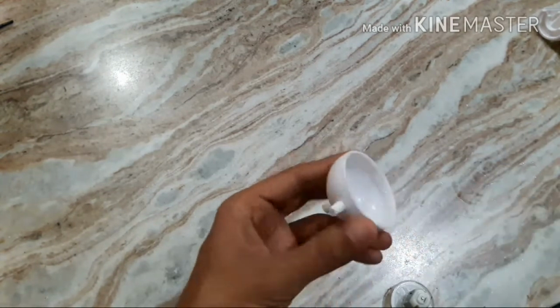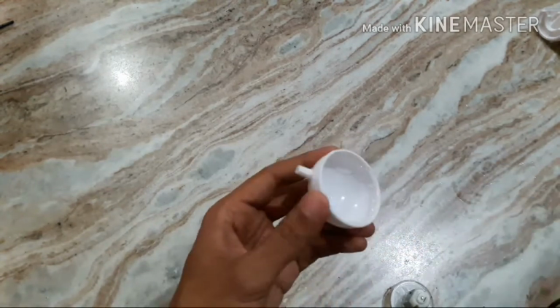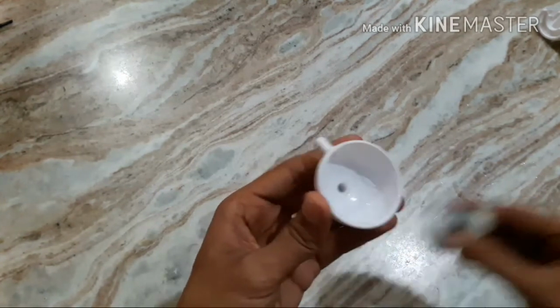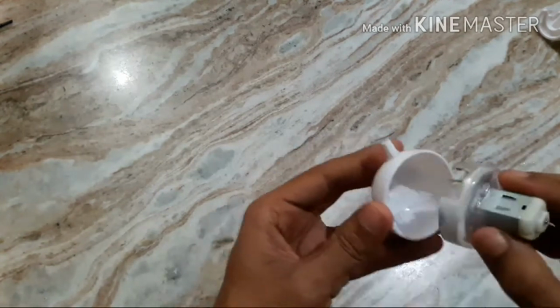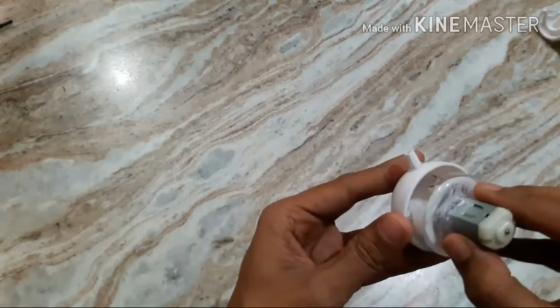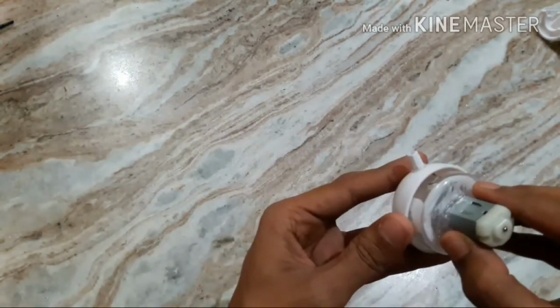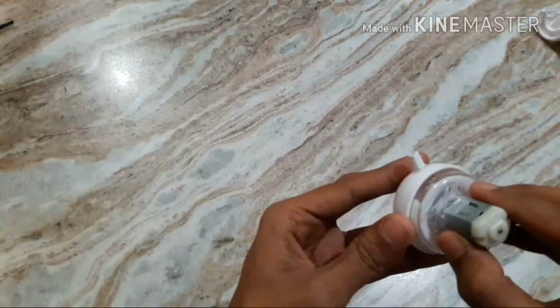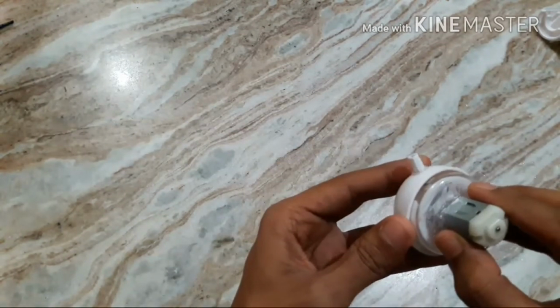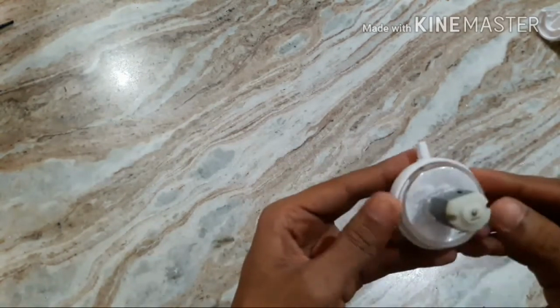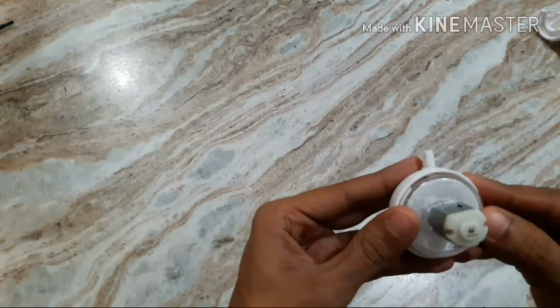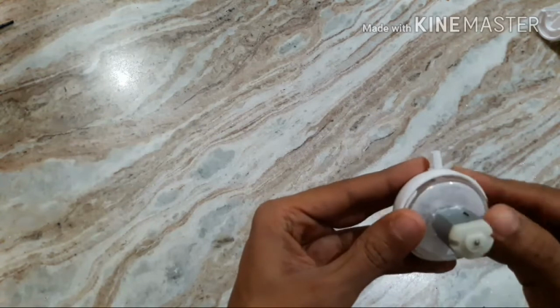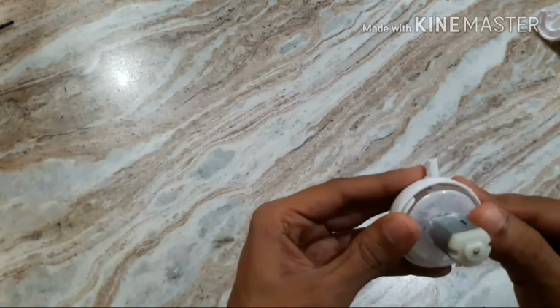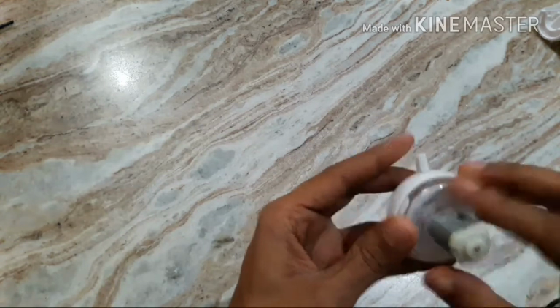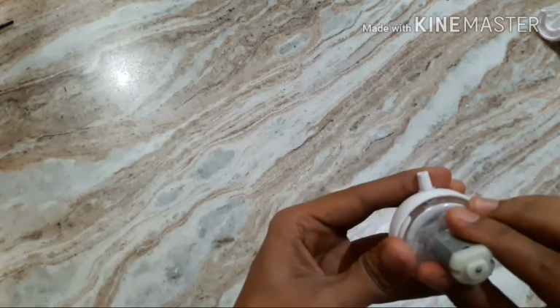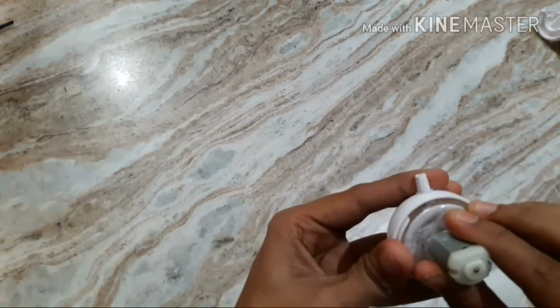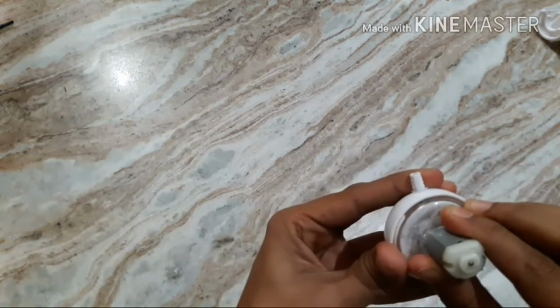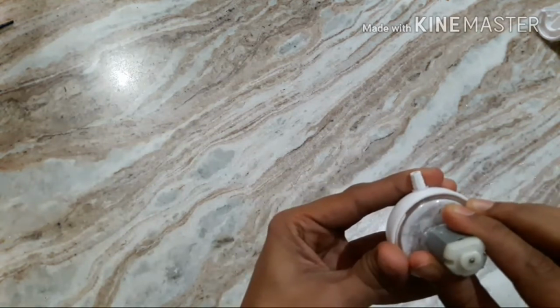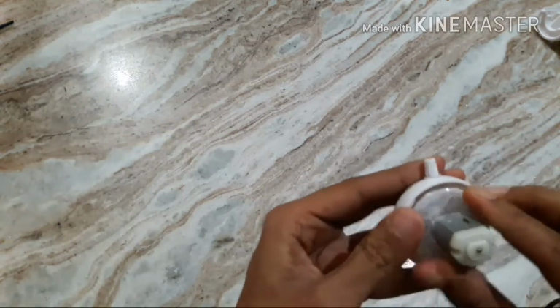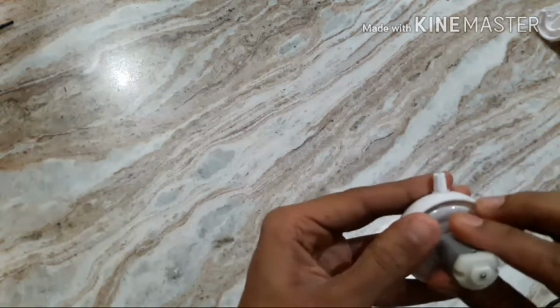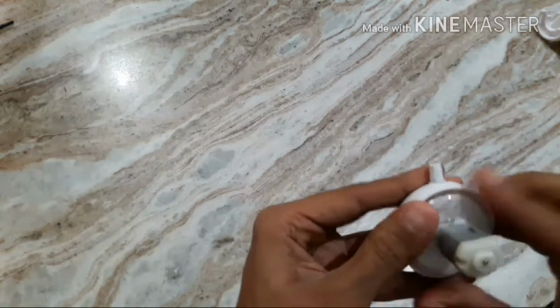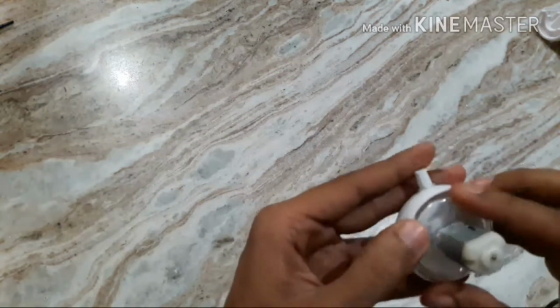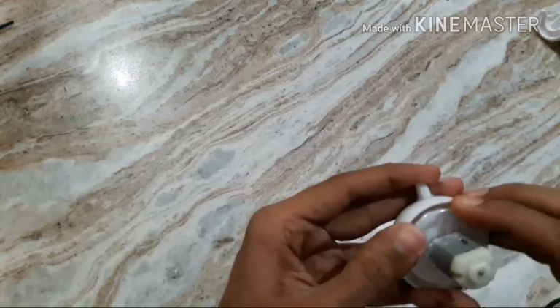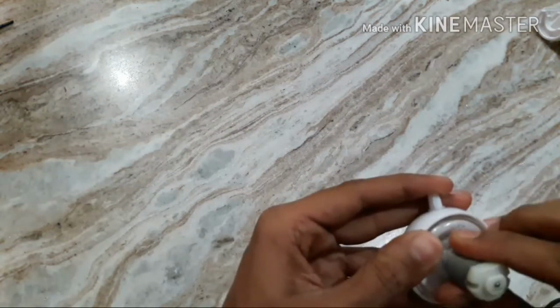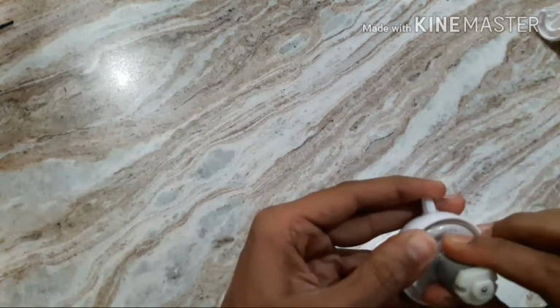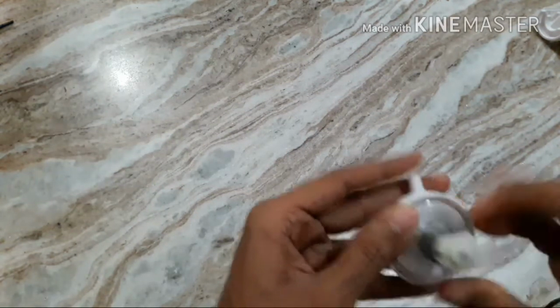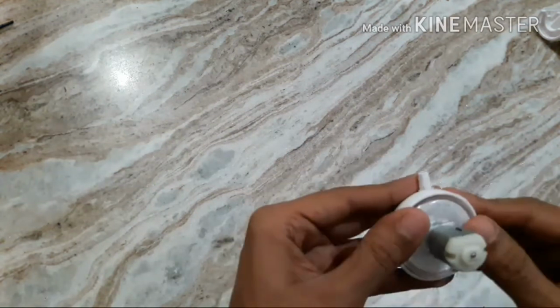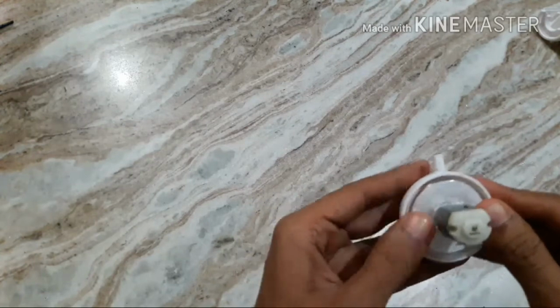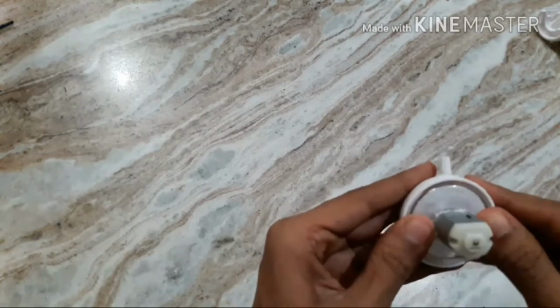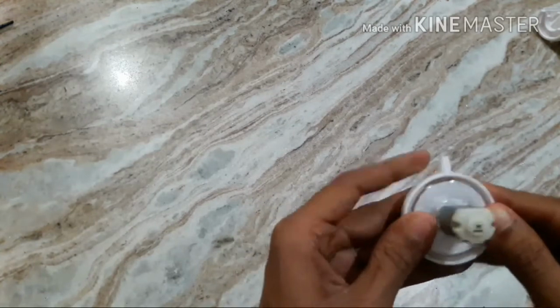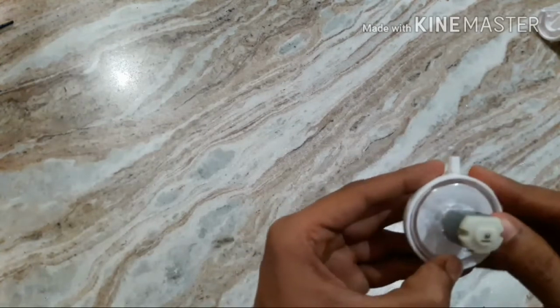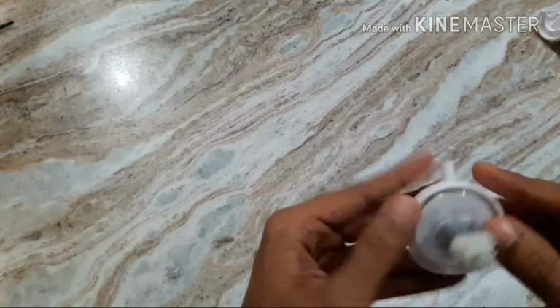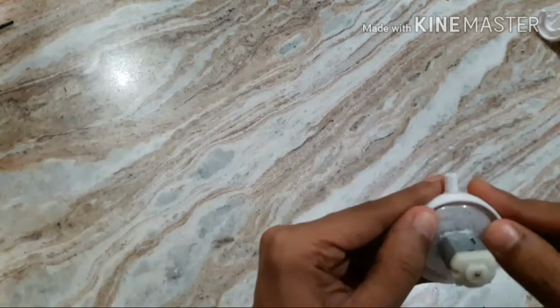With the help of the glue gun, stick both the sides — stick it nicely so that water will not come out from the sides.